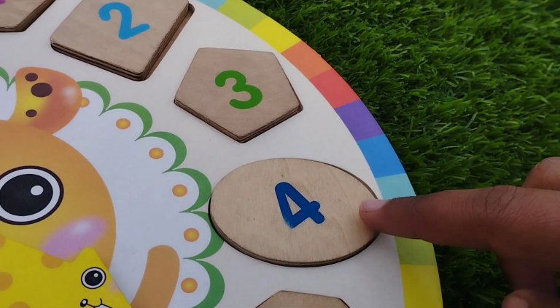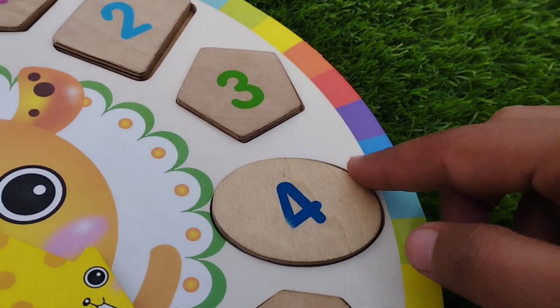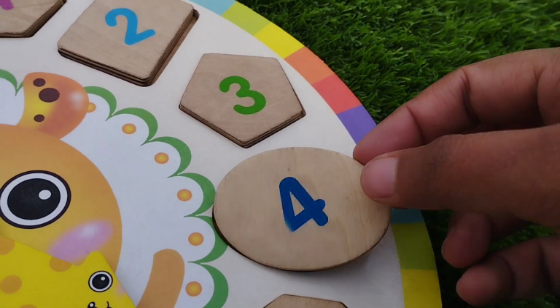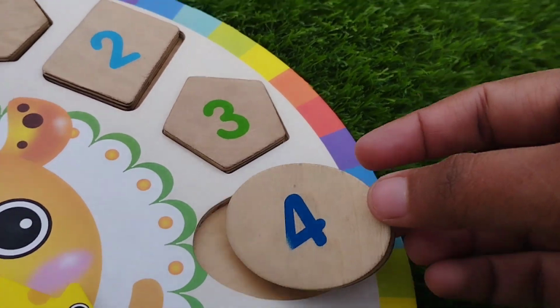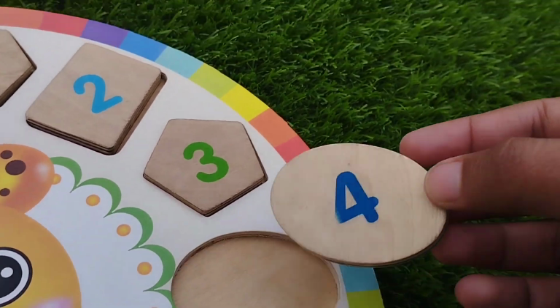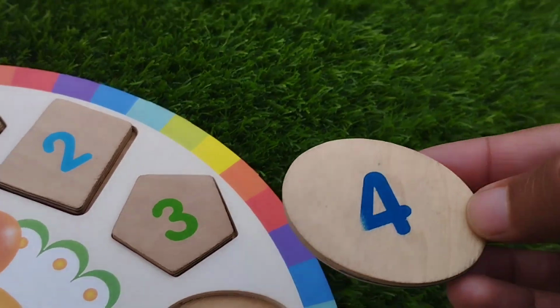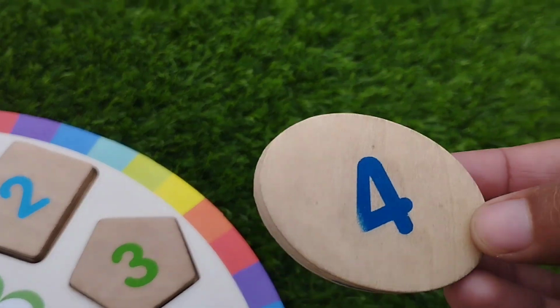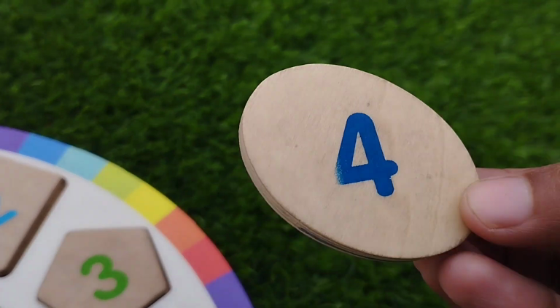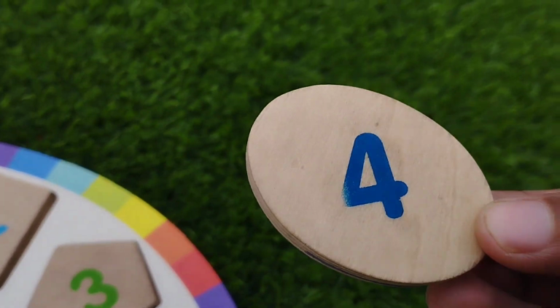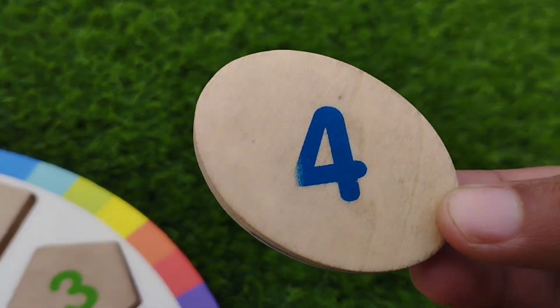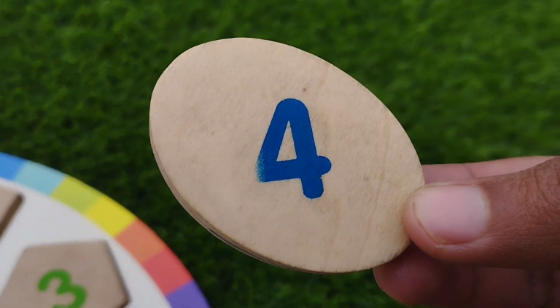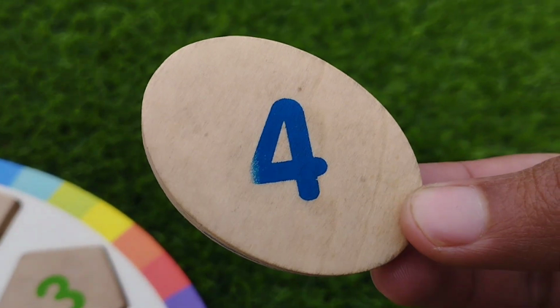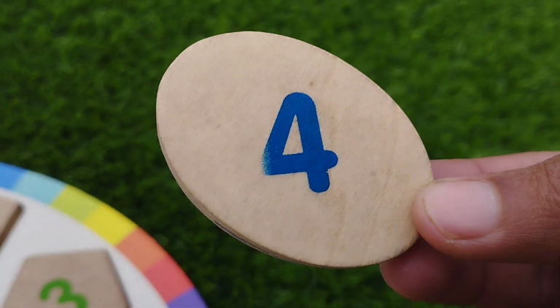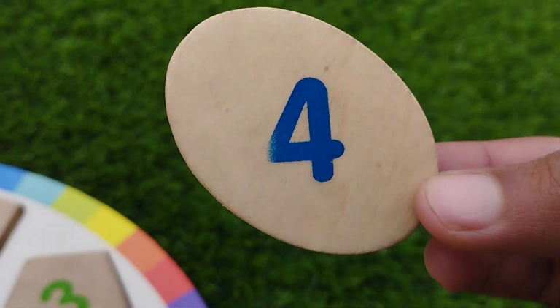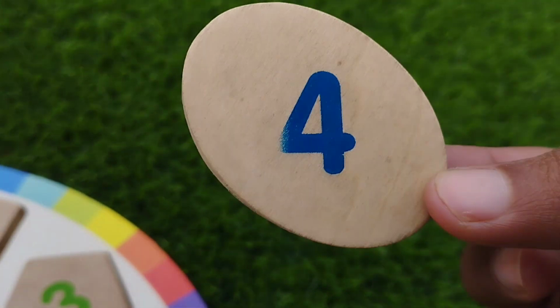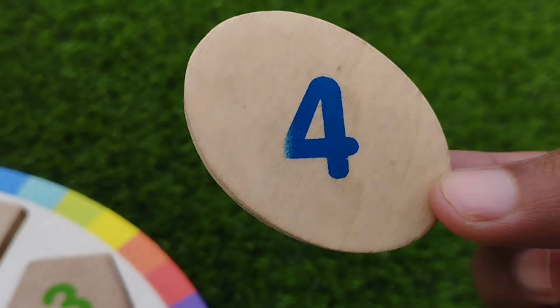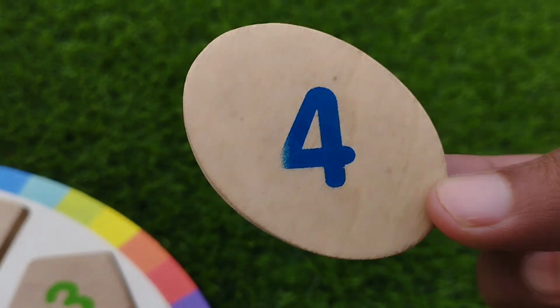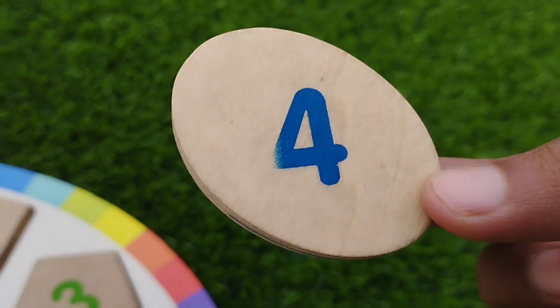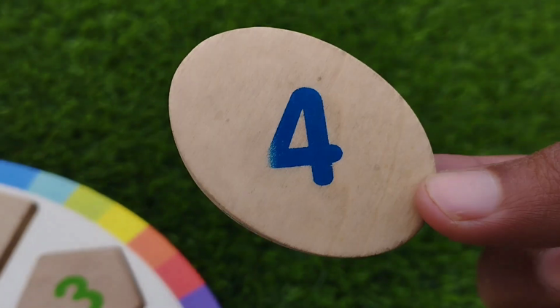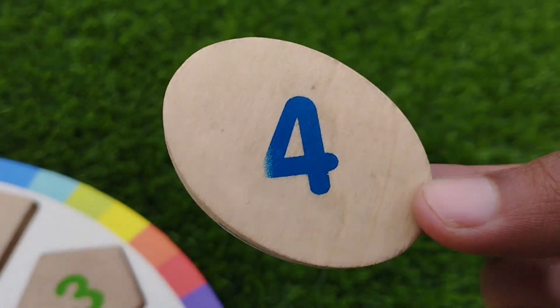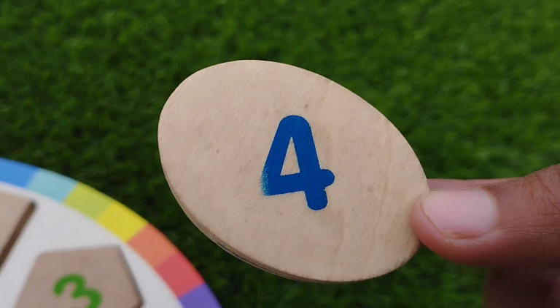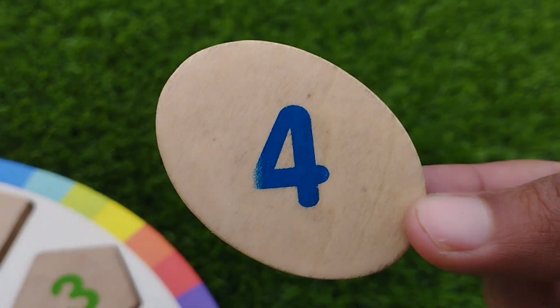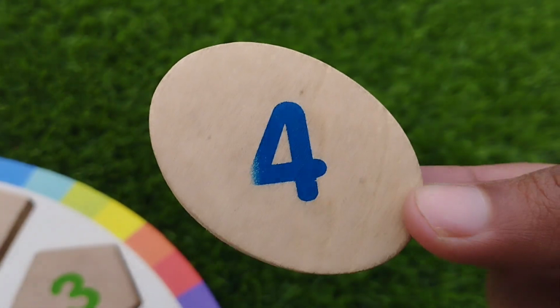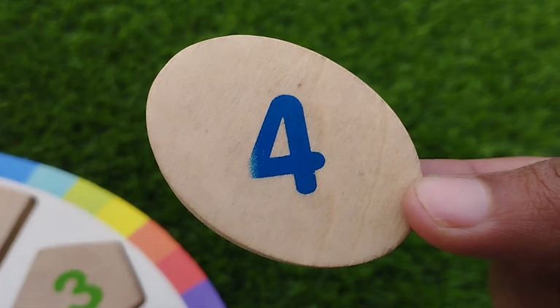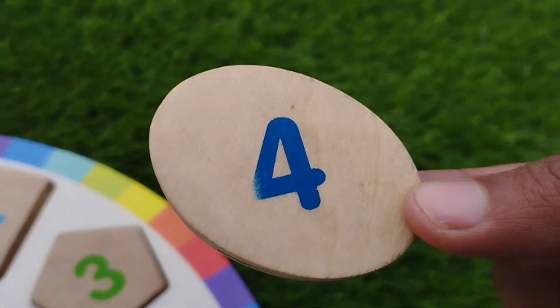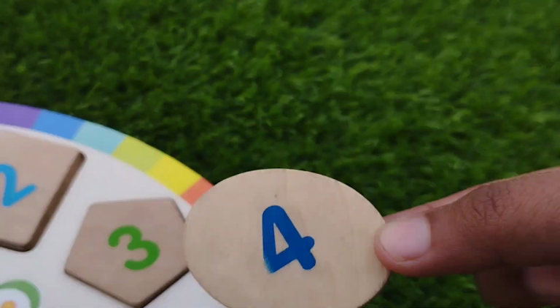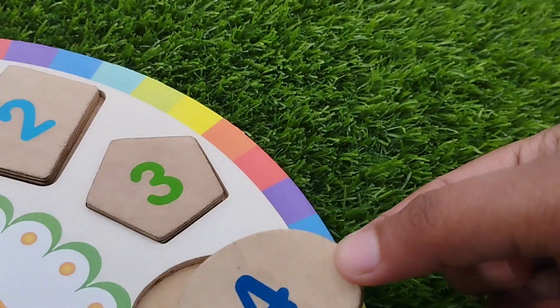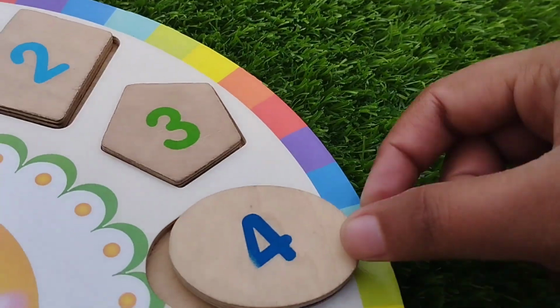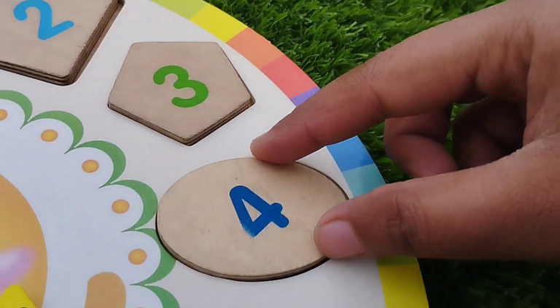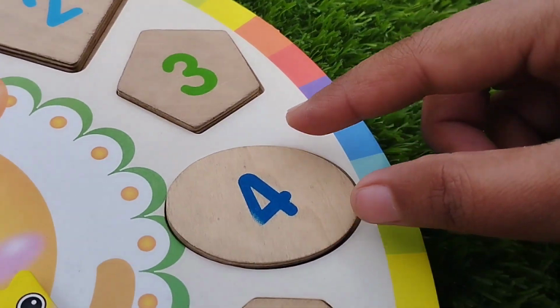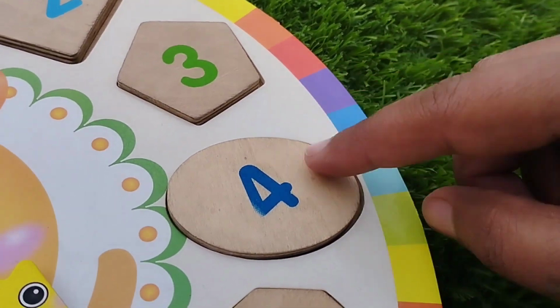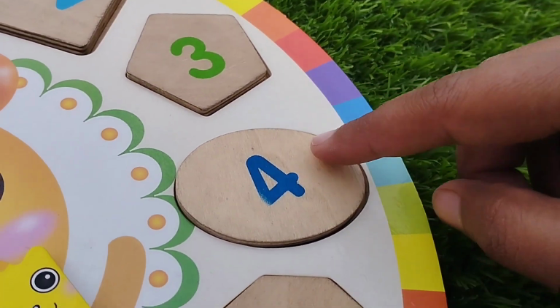The next shape is owl. The number is four. Owl has no corners.